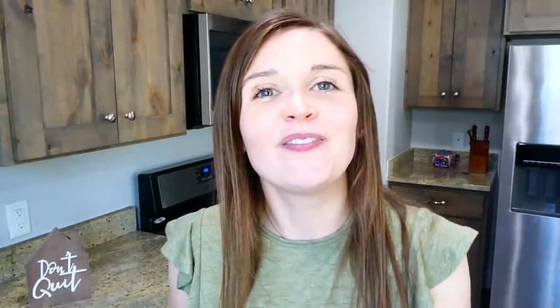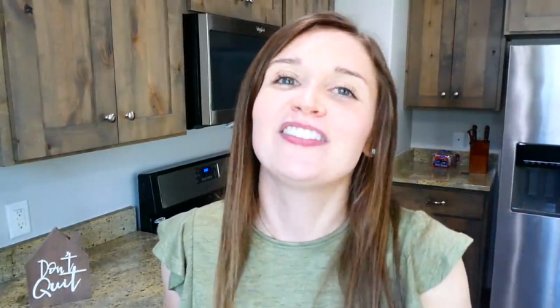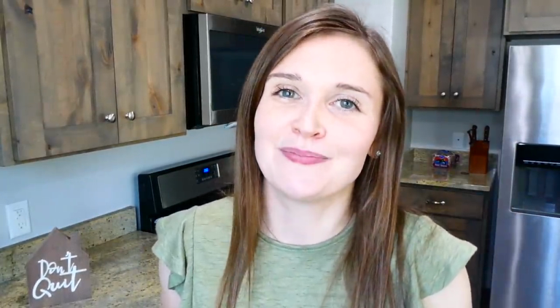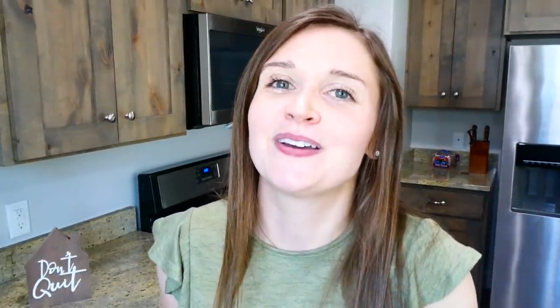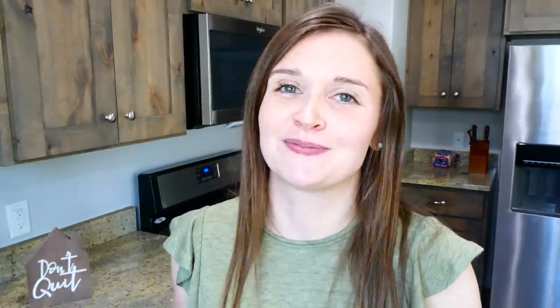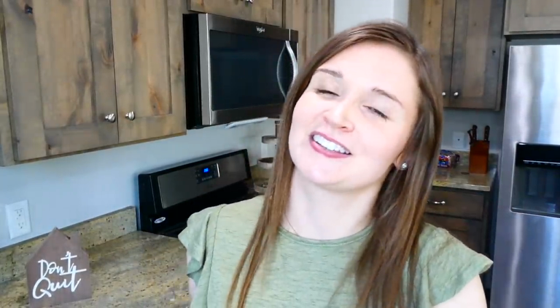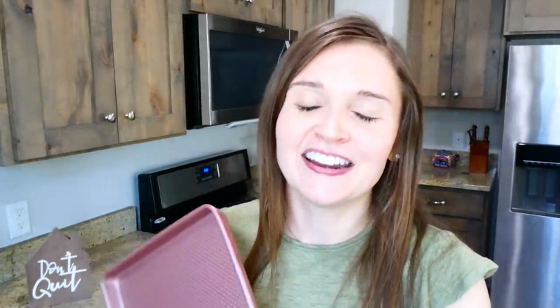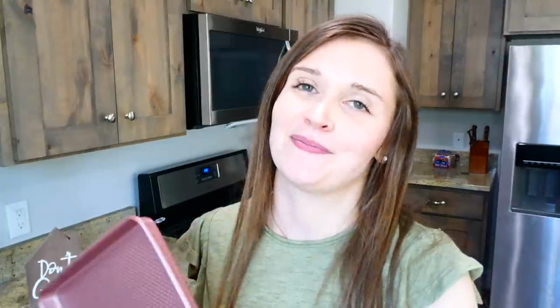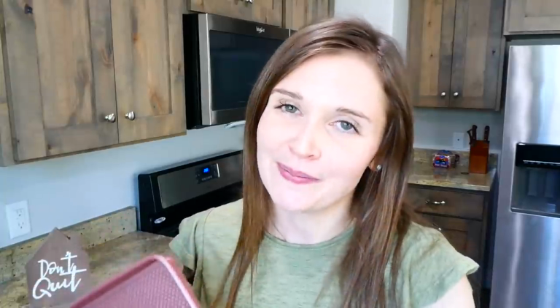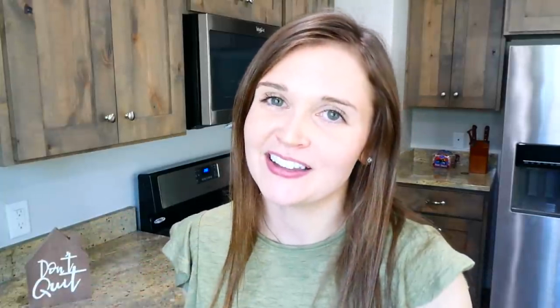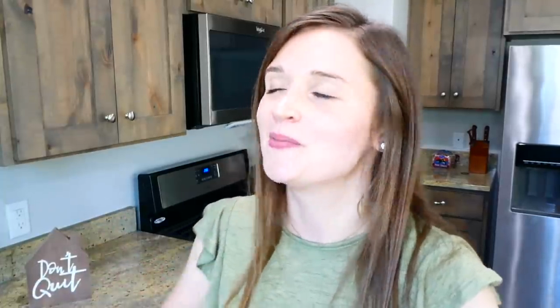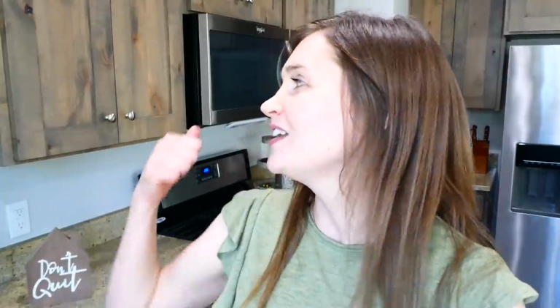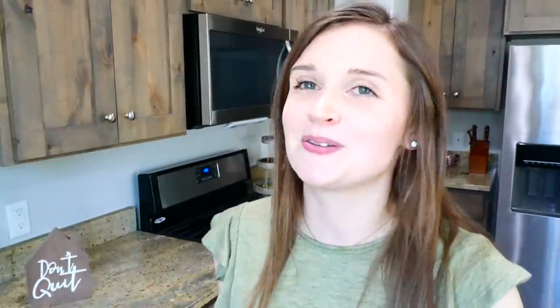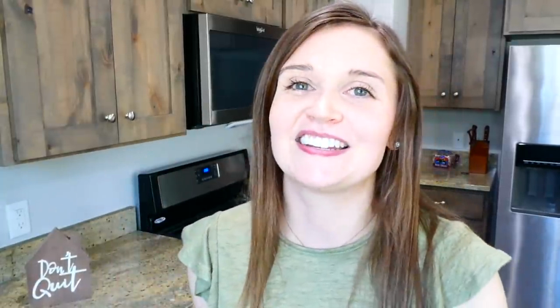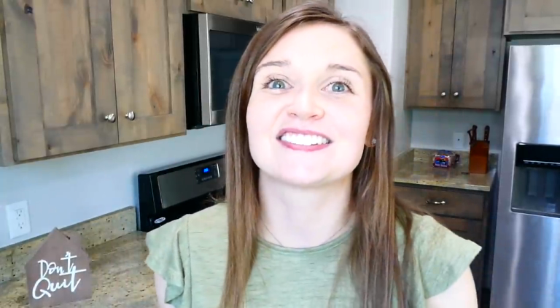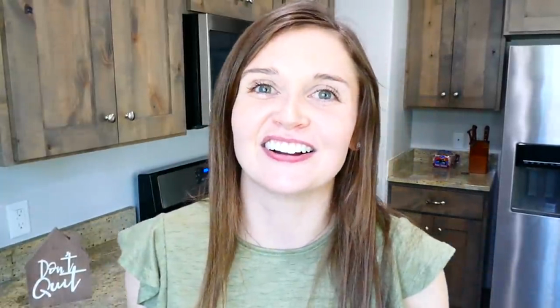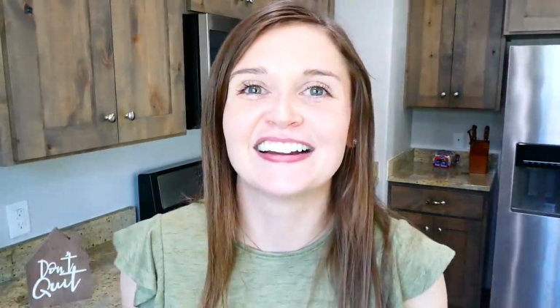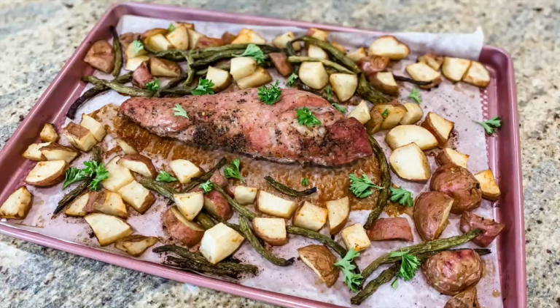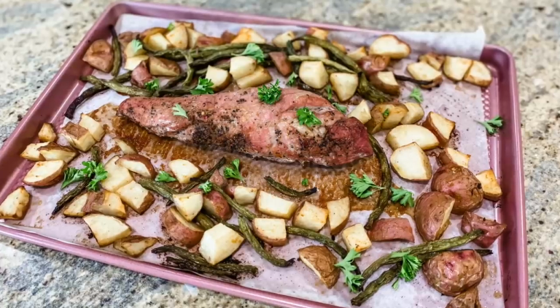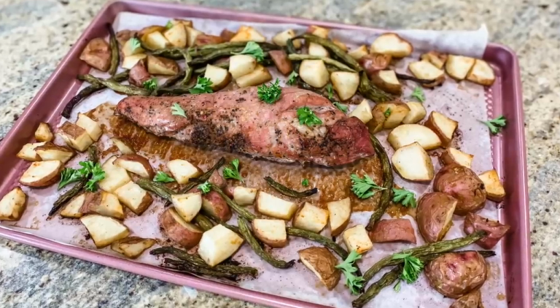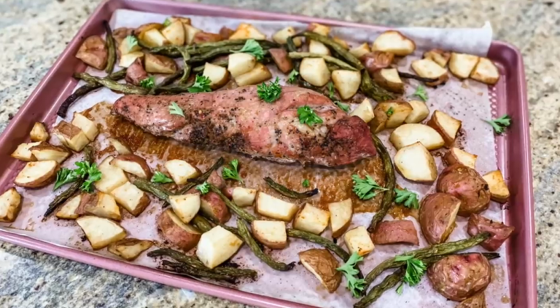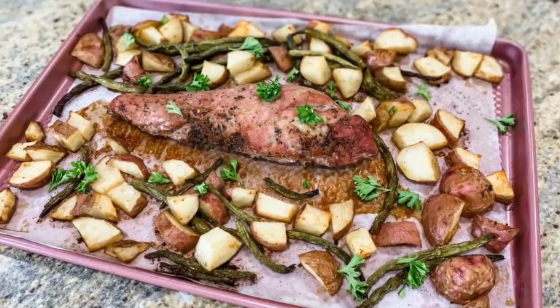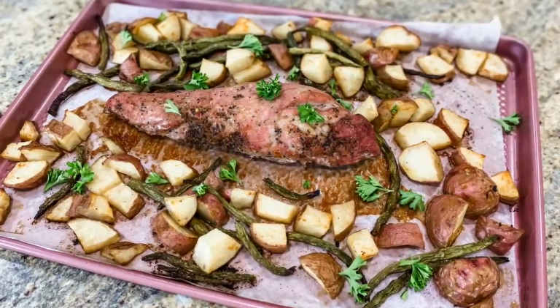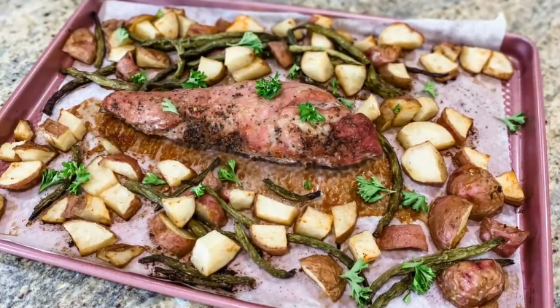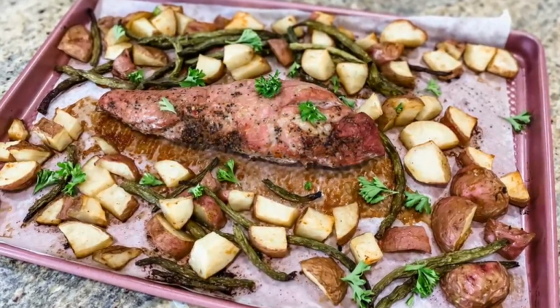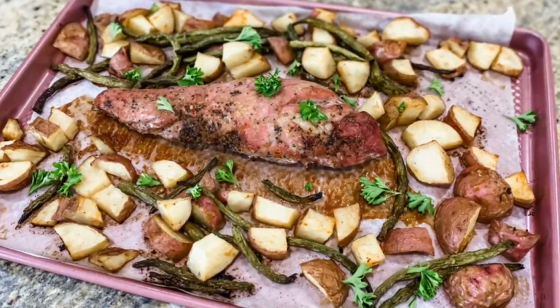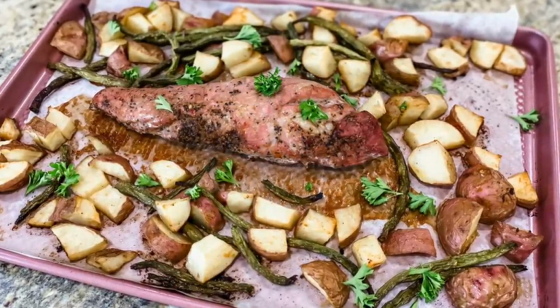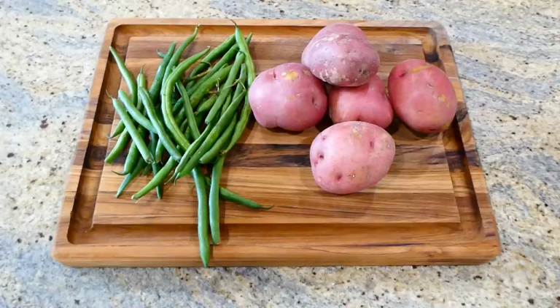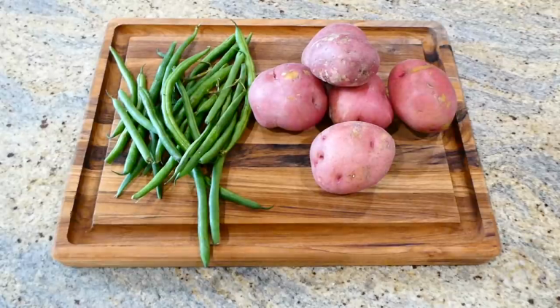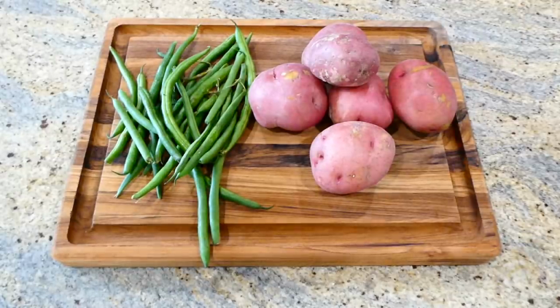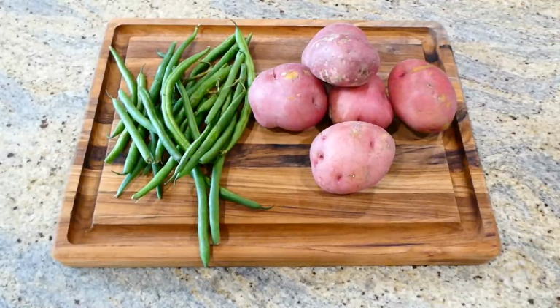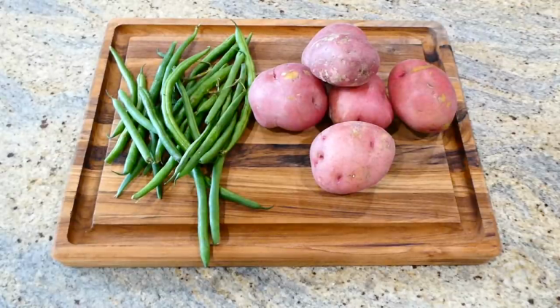I hope you love all of these sheet pan meals as much as I do and my family does. Let's jump to my kitchen and start cooking. We're kicking things off today by making this roasted garlic and black pepper pork tenderloin.